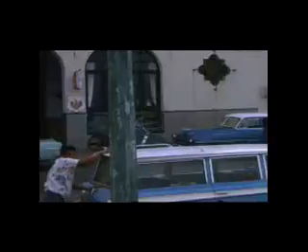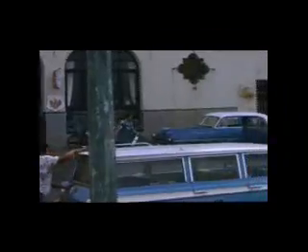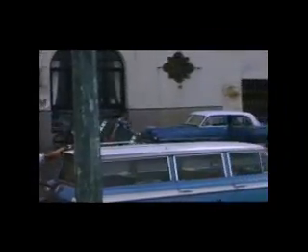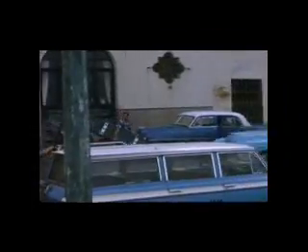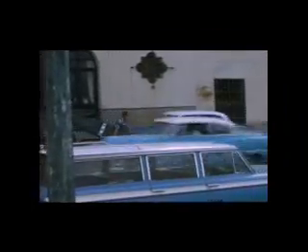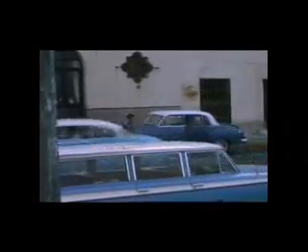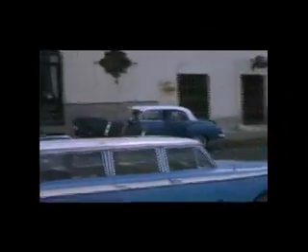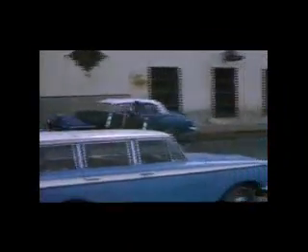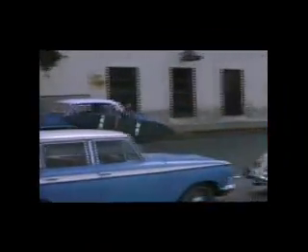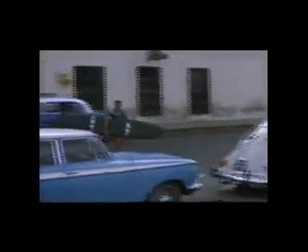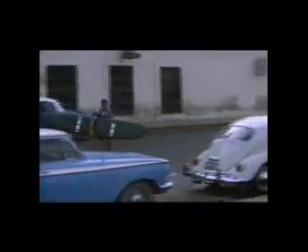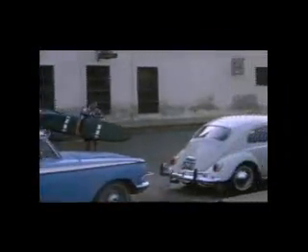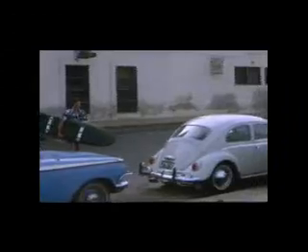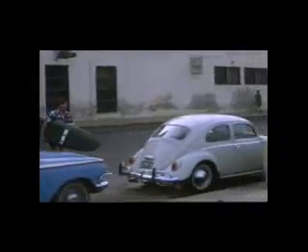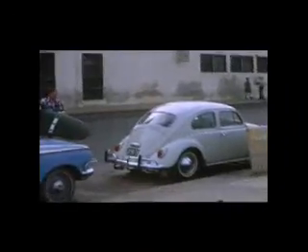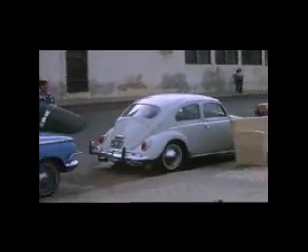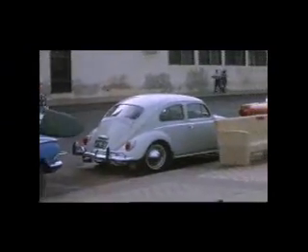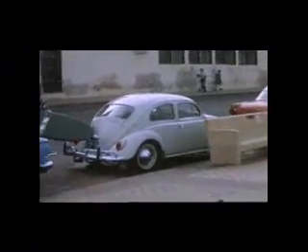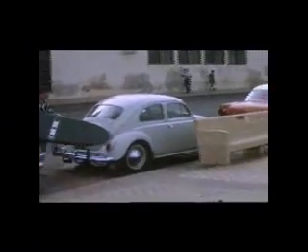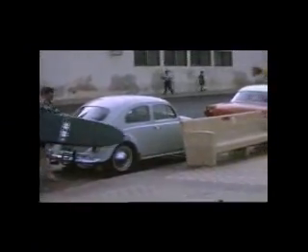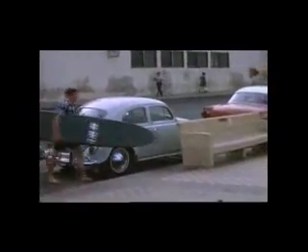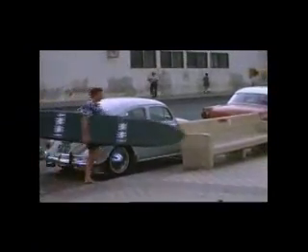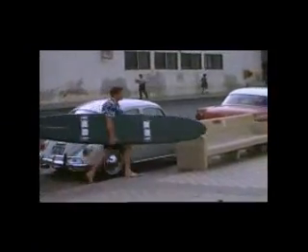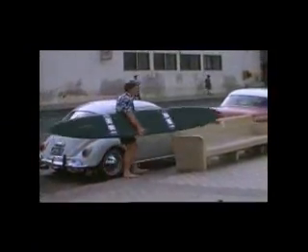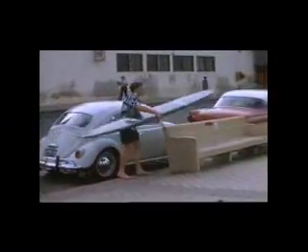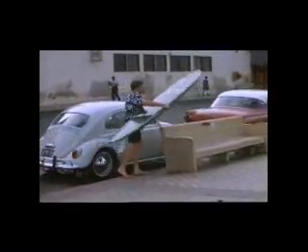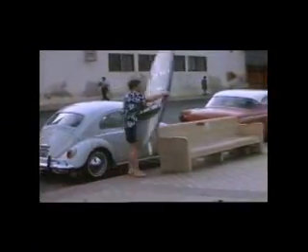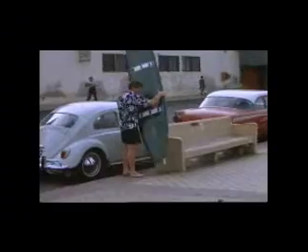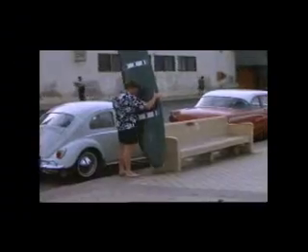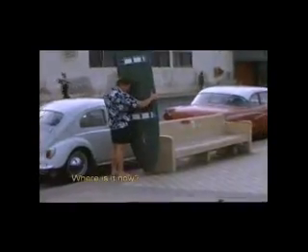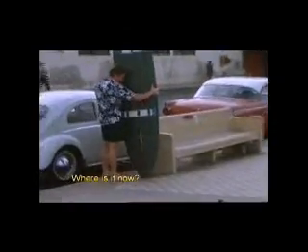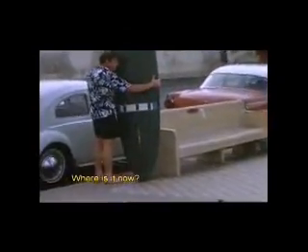The next morning we put together one of the two trisects and Tom decided he wanted to go out in the shore break just in front of the hotel. I wonder where this board is now.